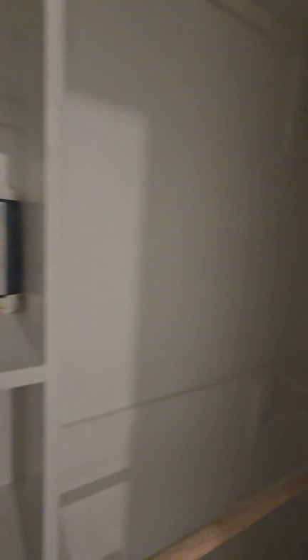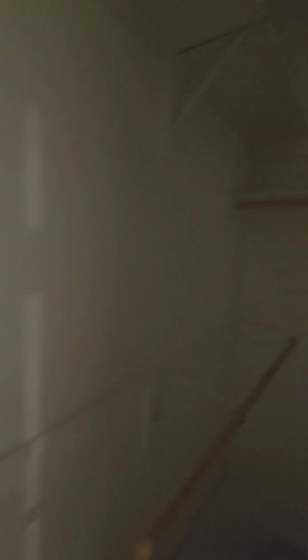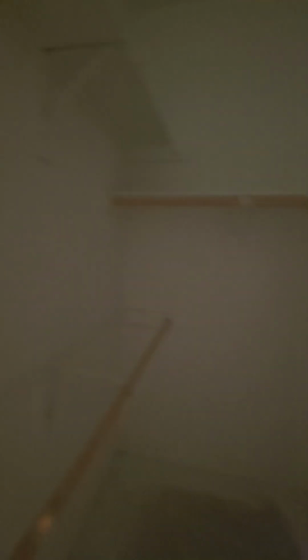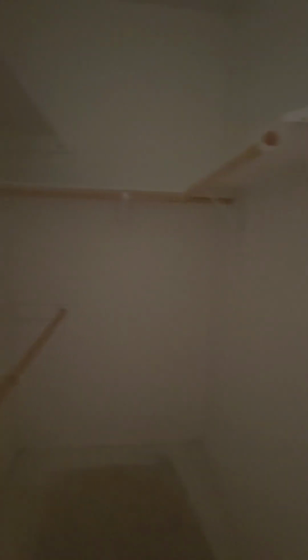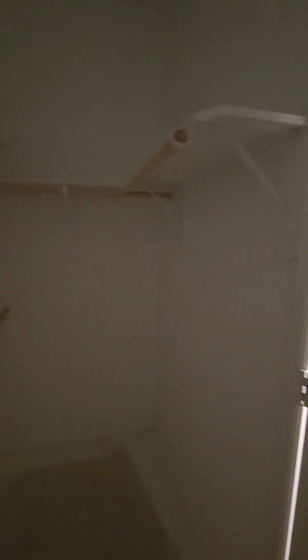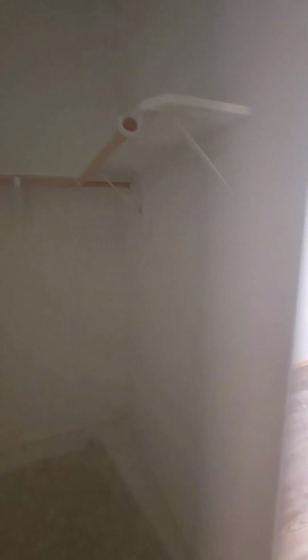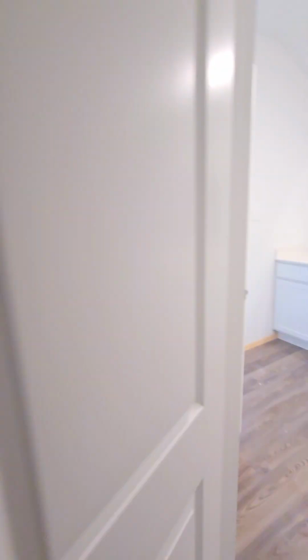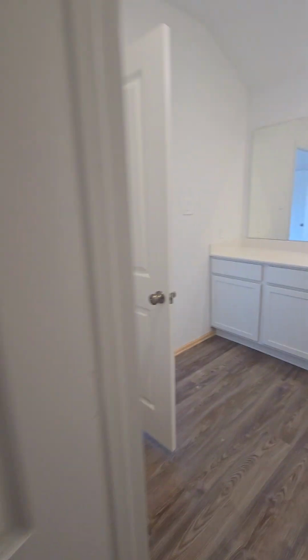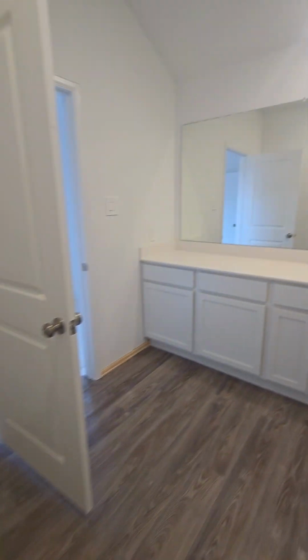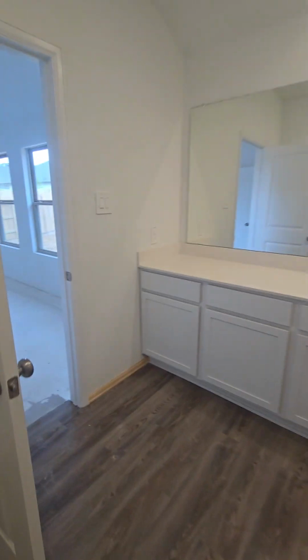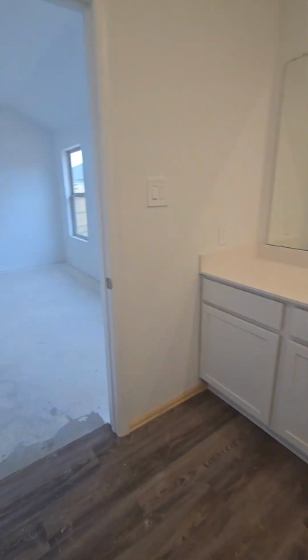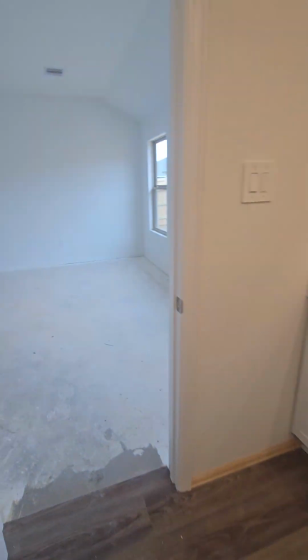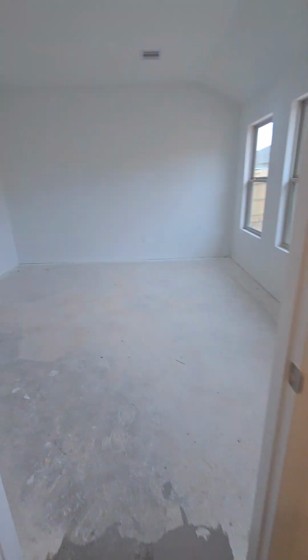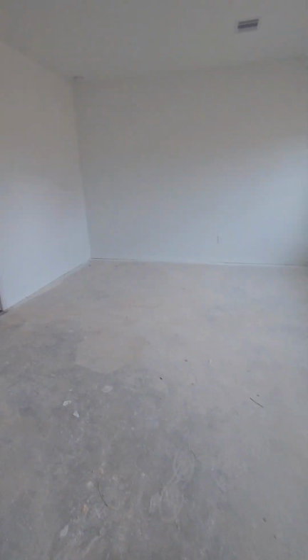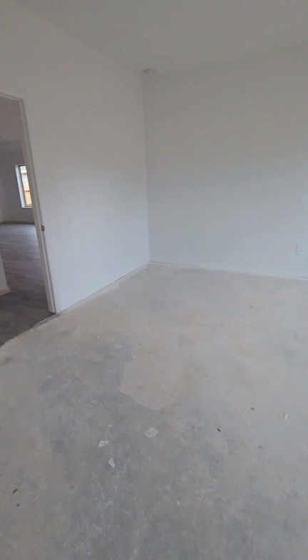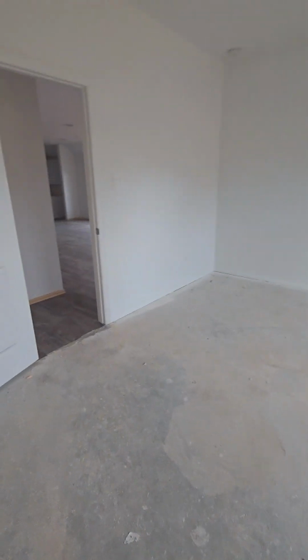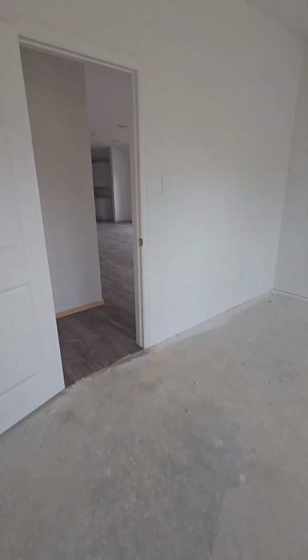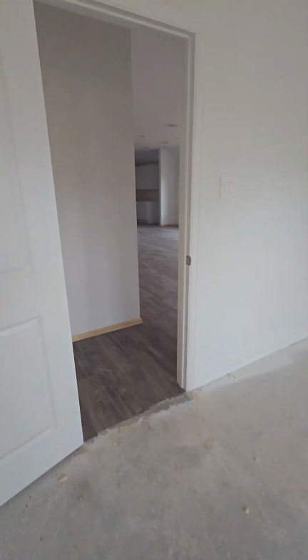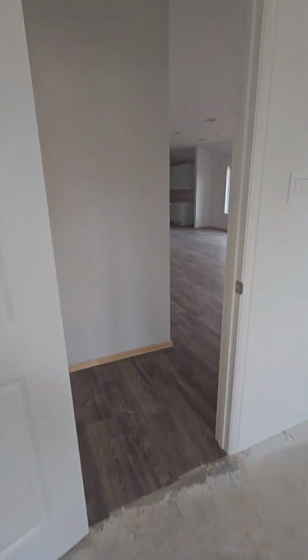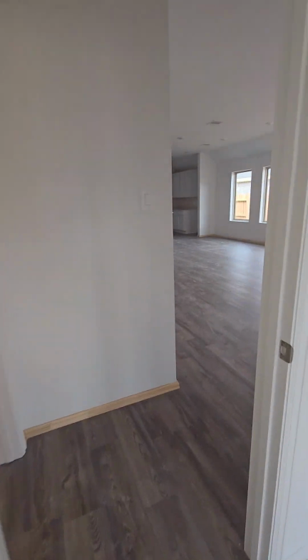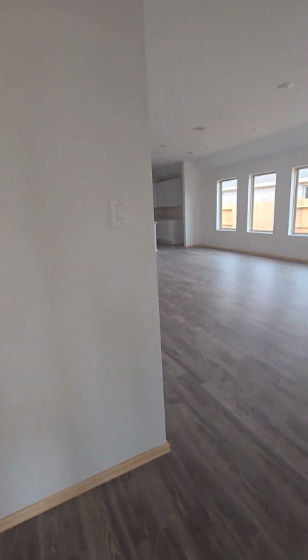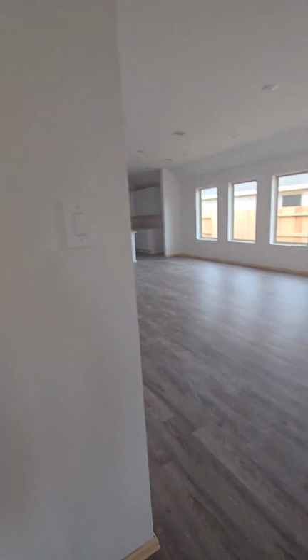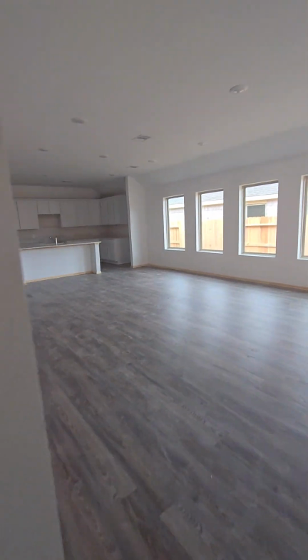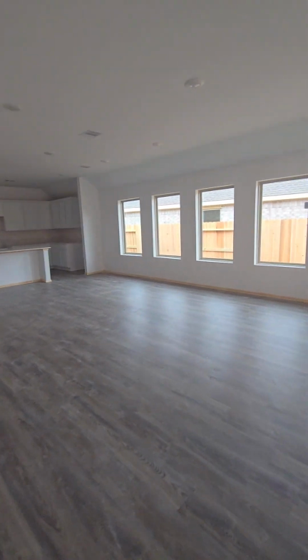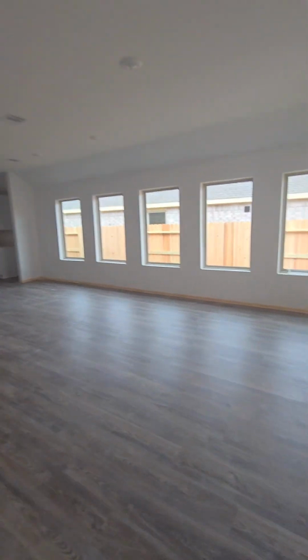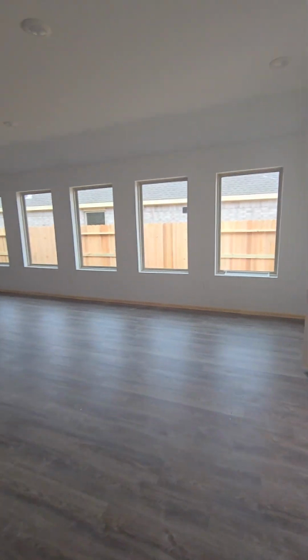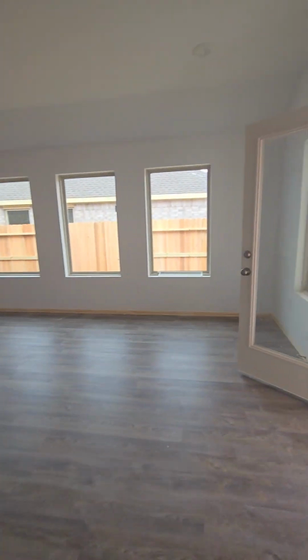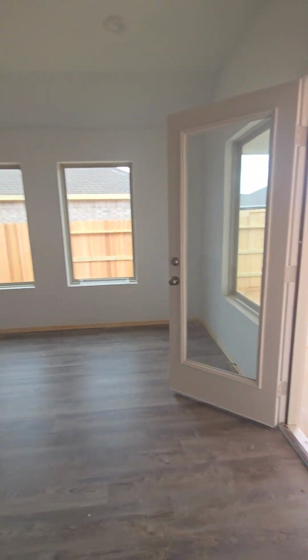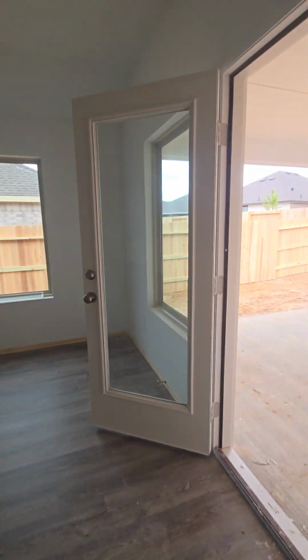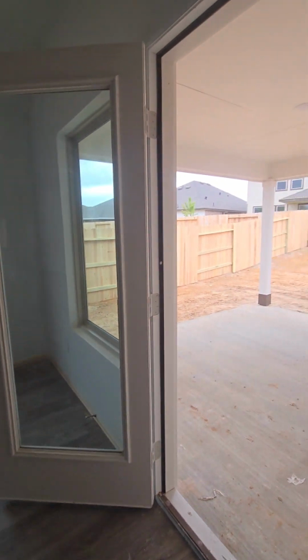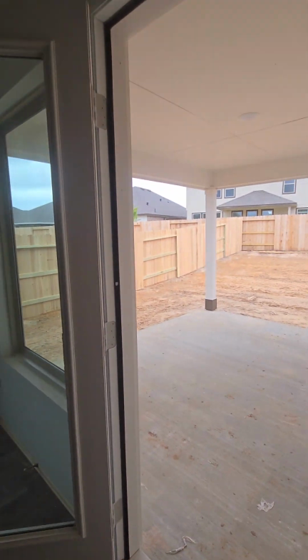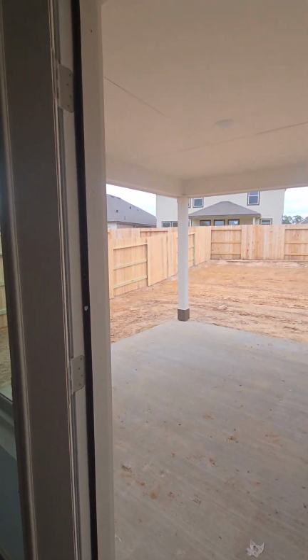Very nice size, large walk-in closet. Lennar is doing a couple of things for homes that are closing in April — they can buy down the rate.